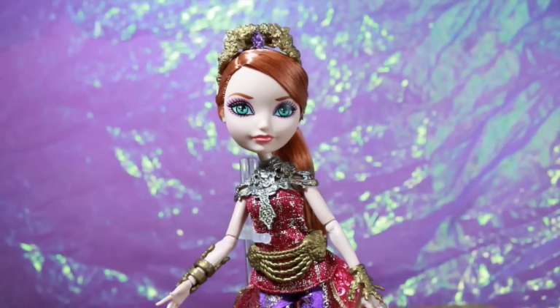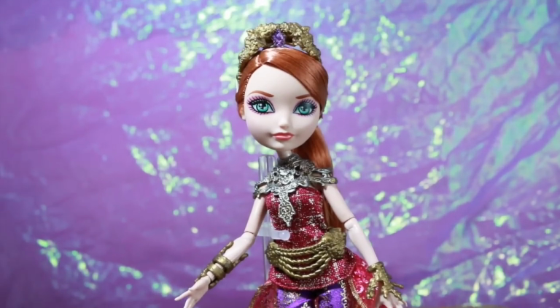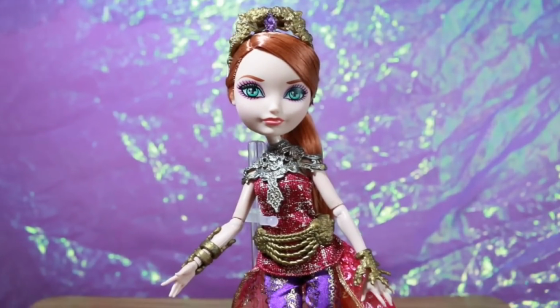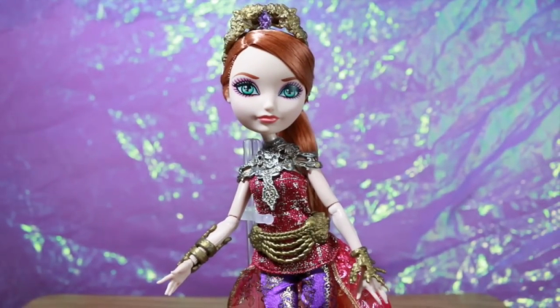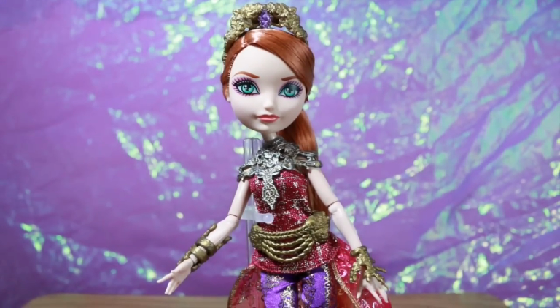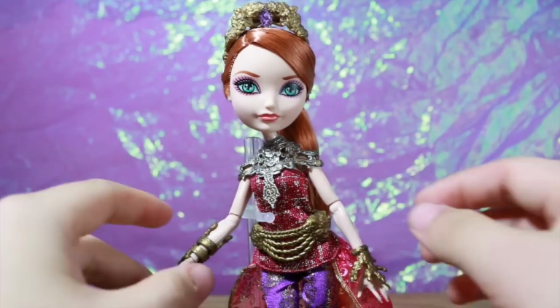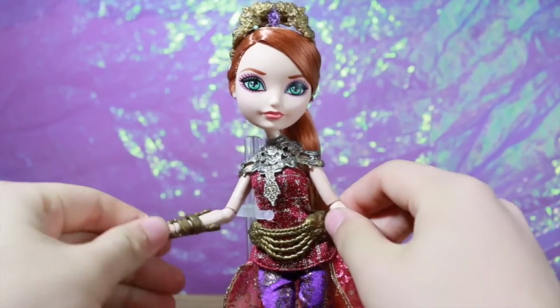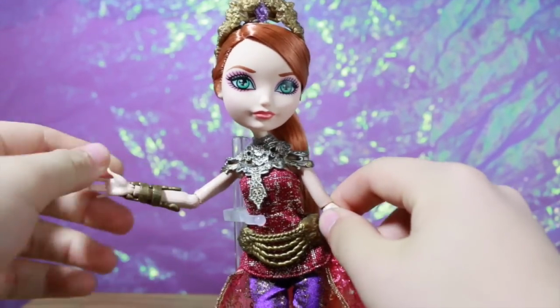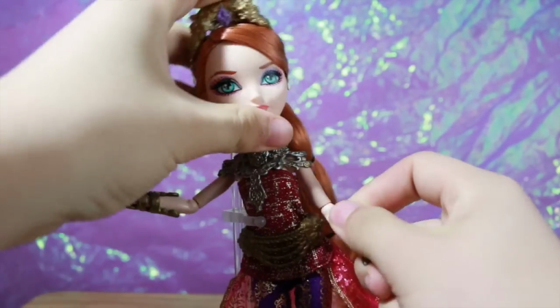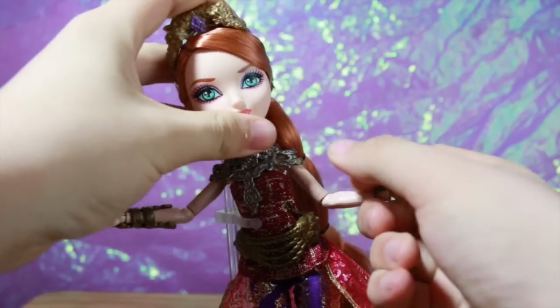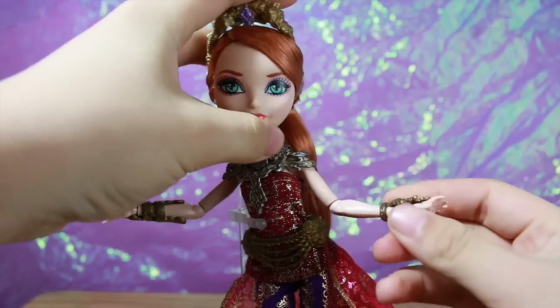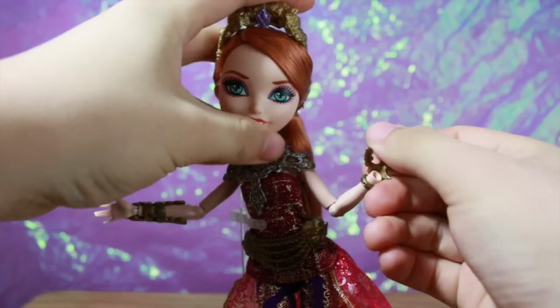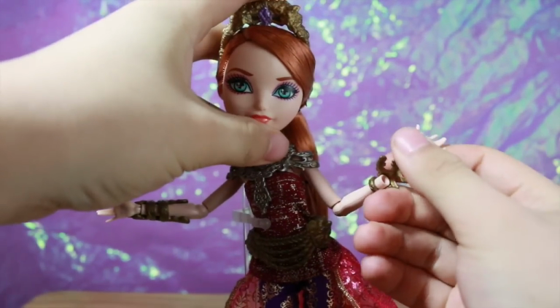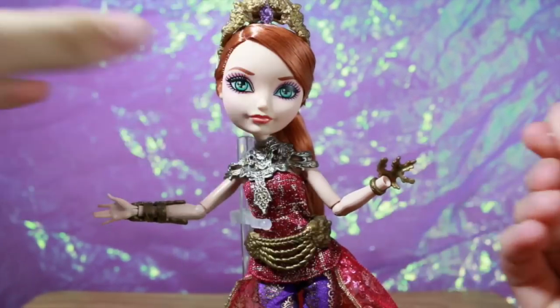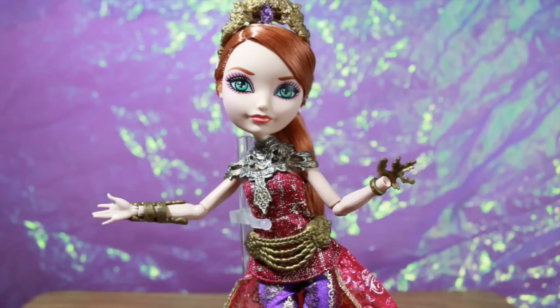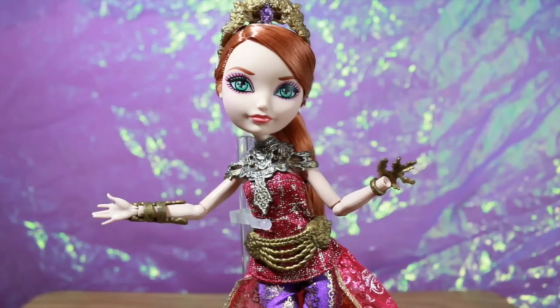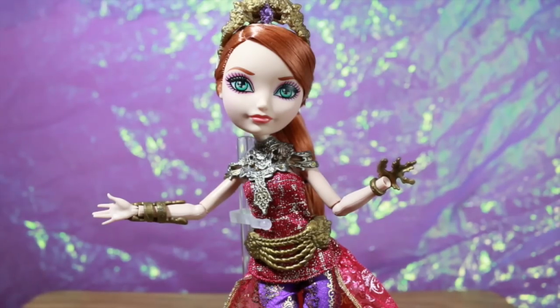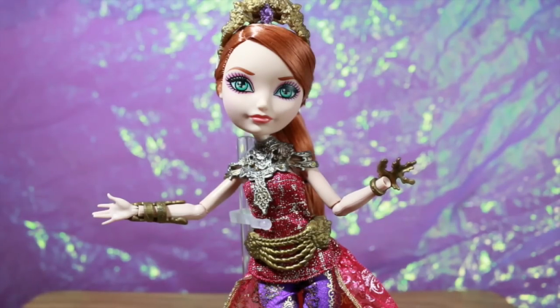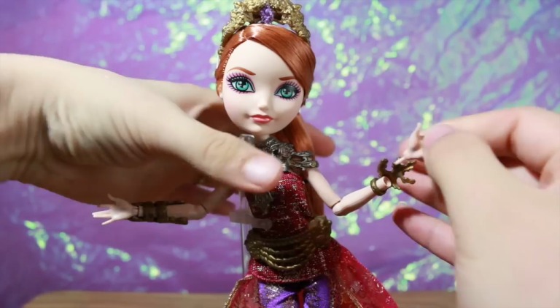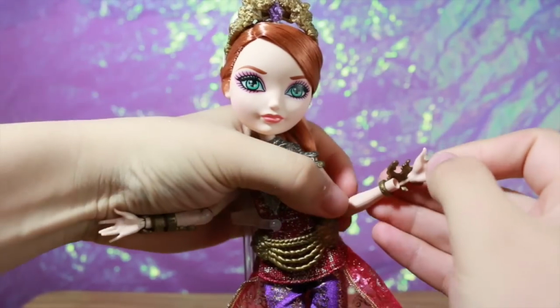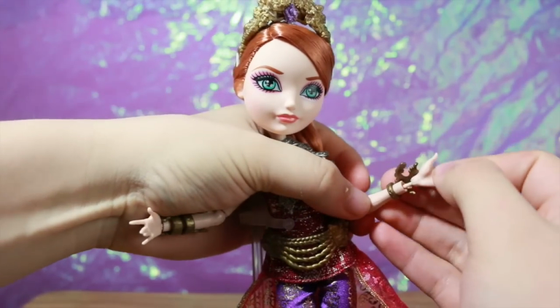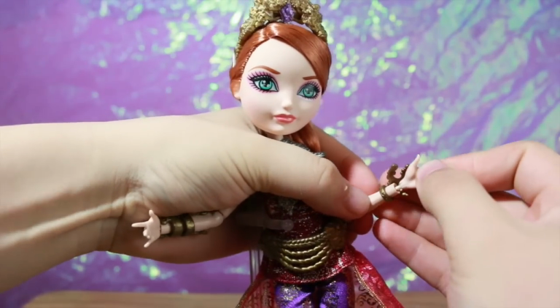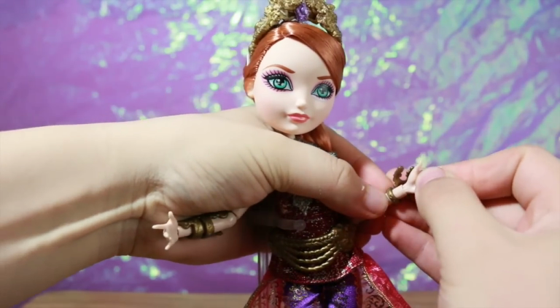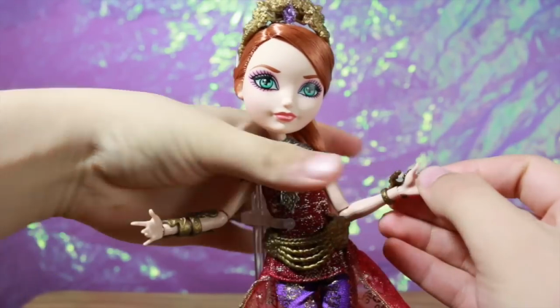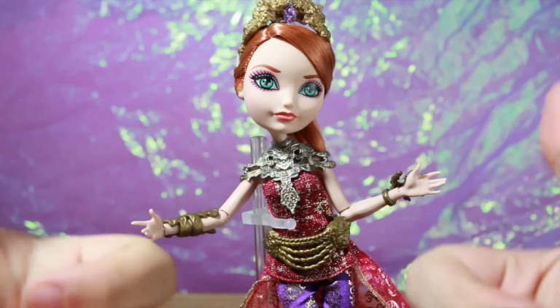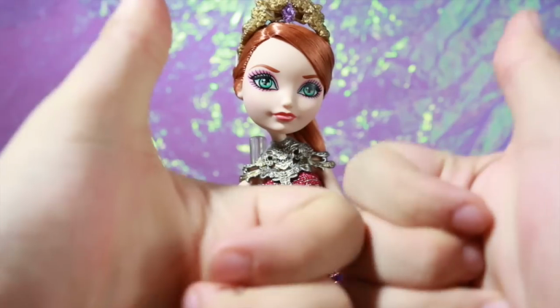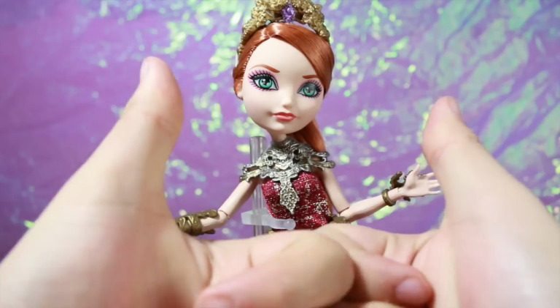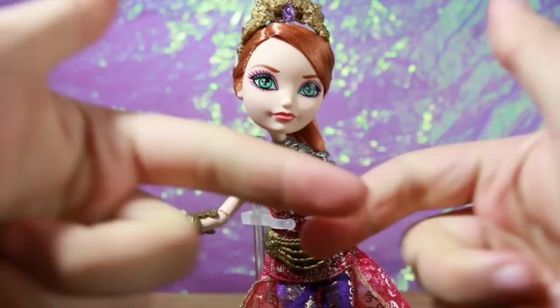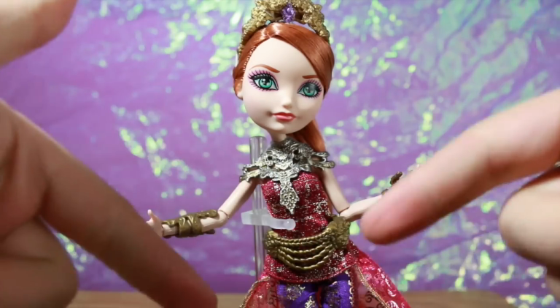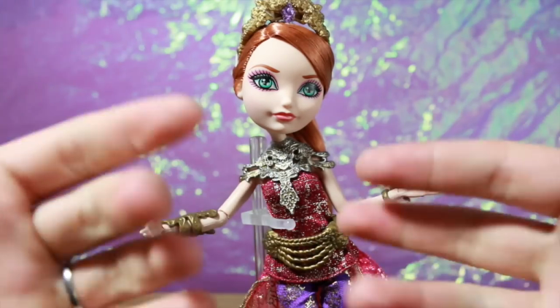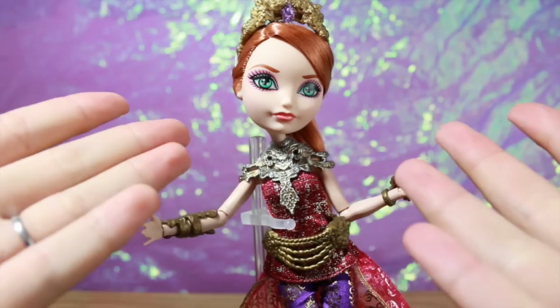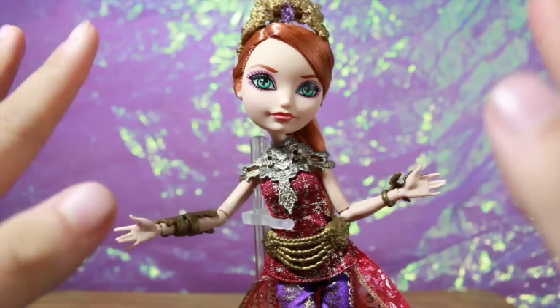Dragon Games Holly is super pretty — I absolutely love this line, this doll is so pretty, I love her, I can't wait to take pictures of her. Her hand does keep coming off though. Thanks for watching, don't forget to like this video, comment down below what you thought, and subscribe — see ya!